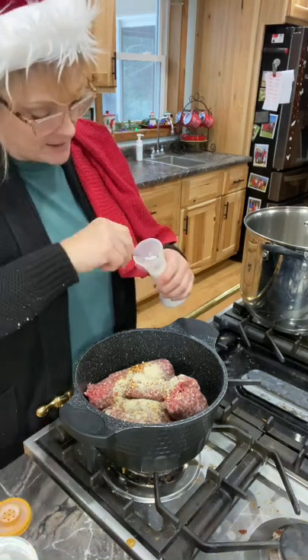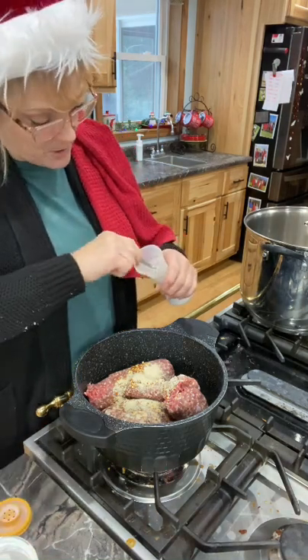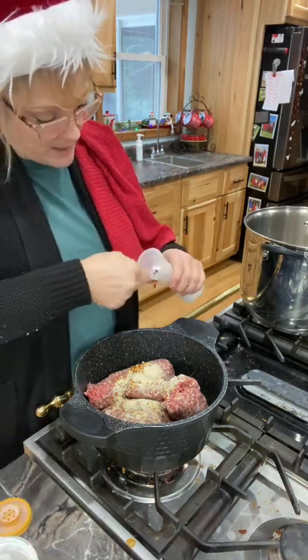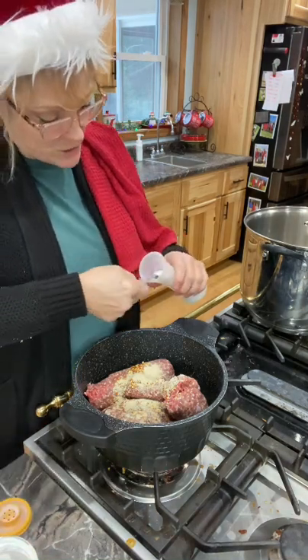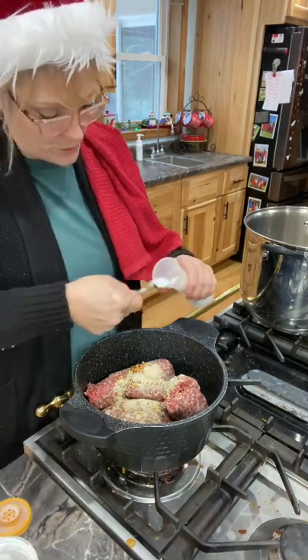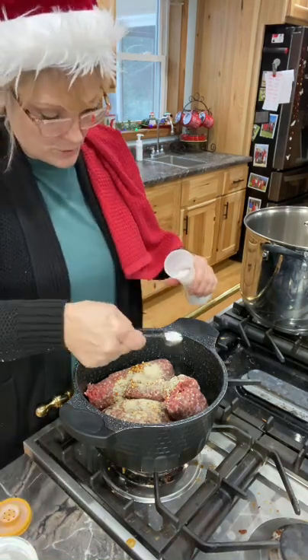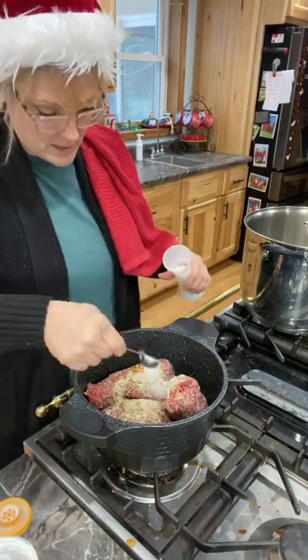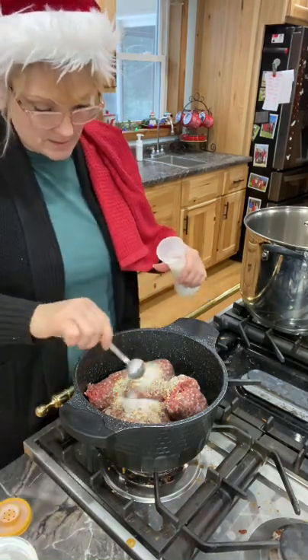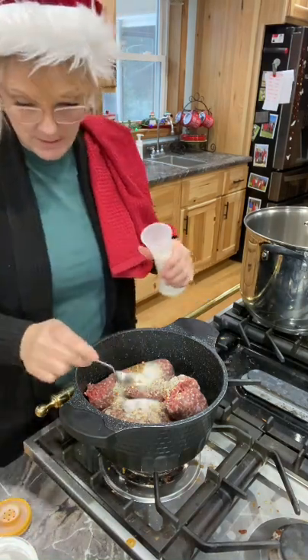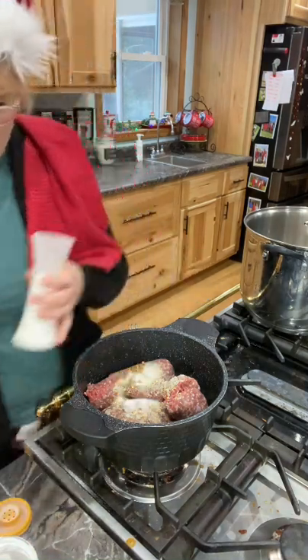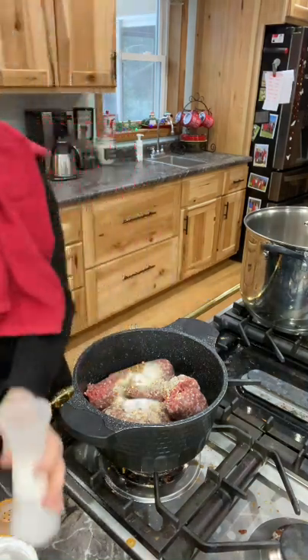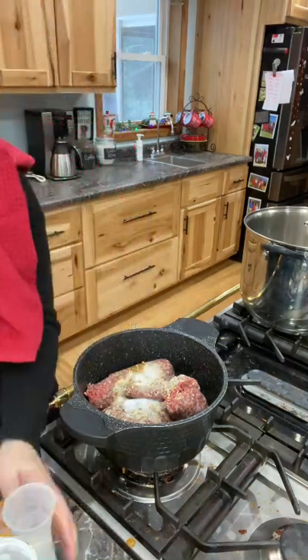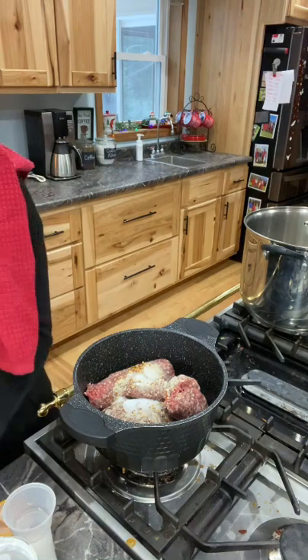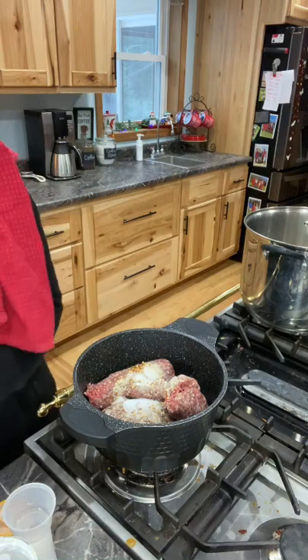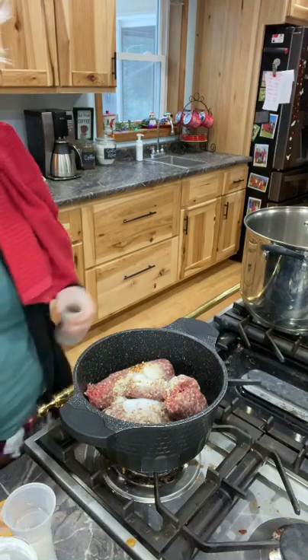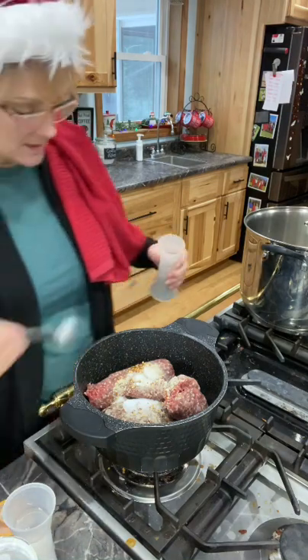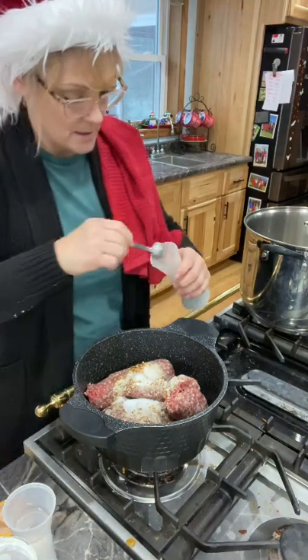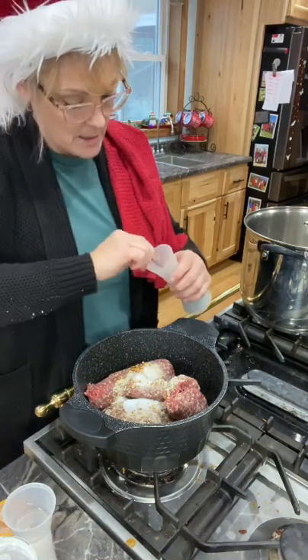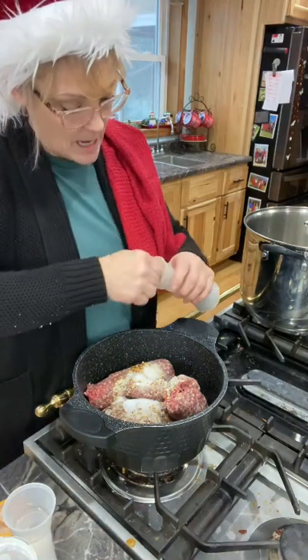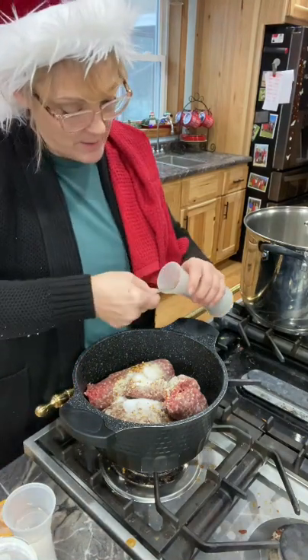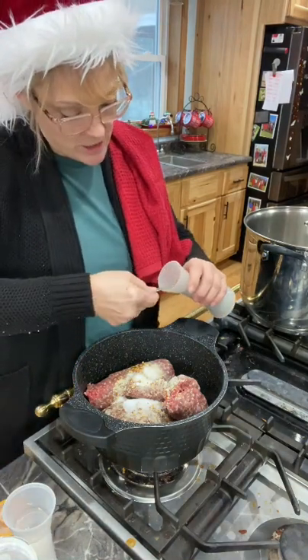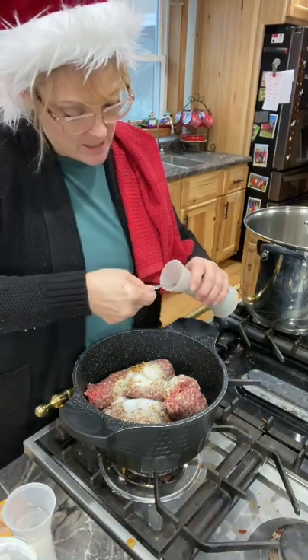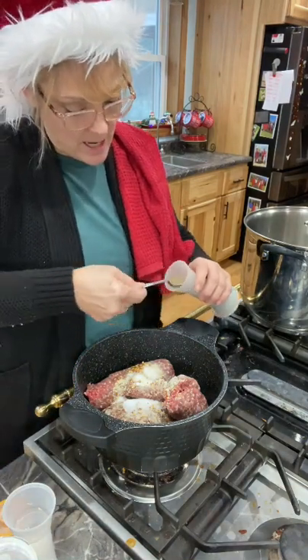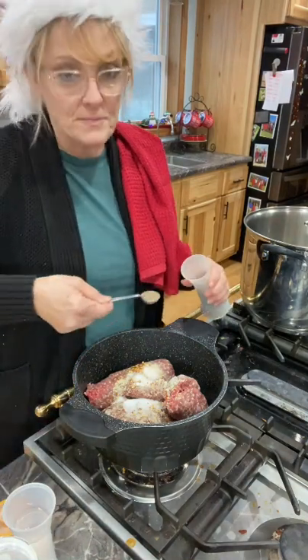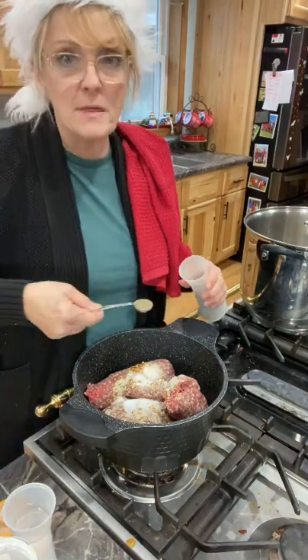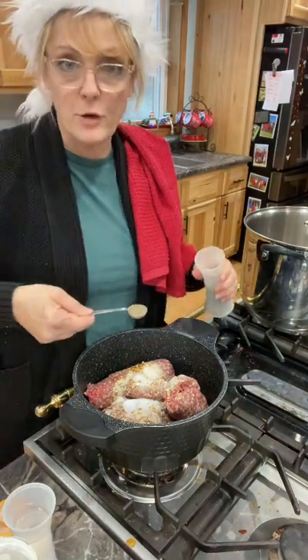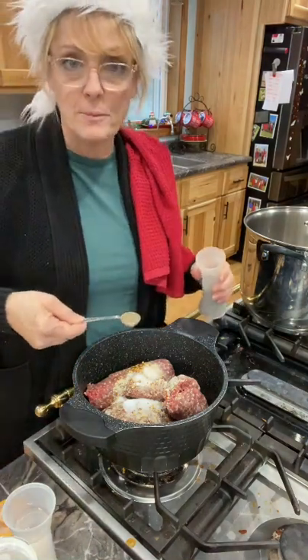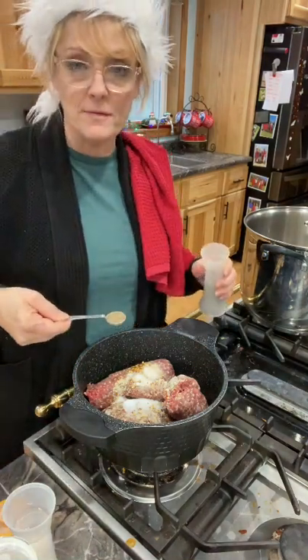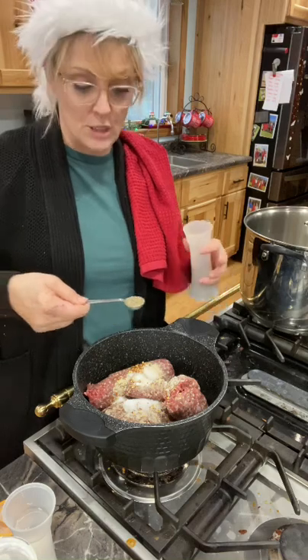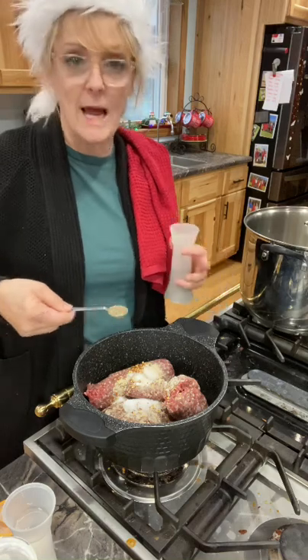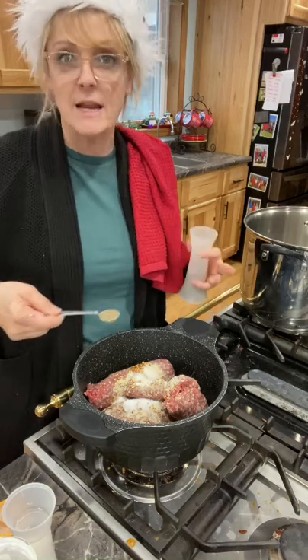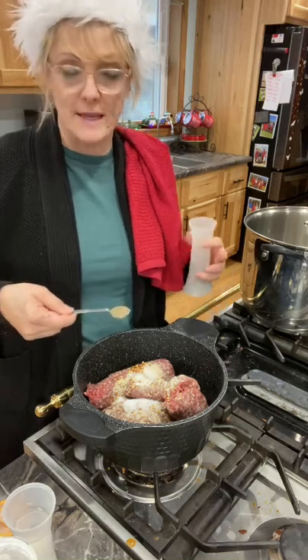I'm going to add the salt and pepper too. I want to make sure that the ground beef has a lot of flavor.